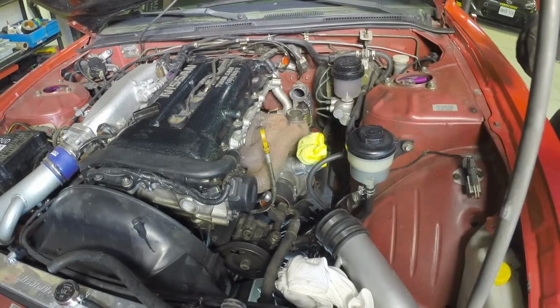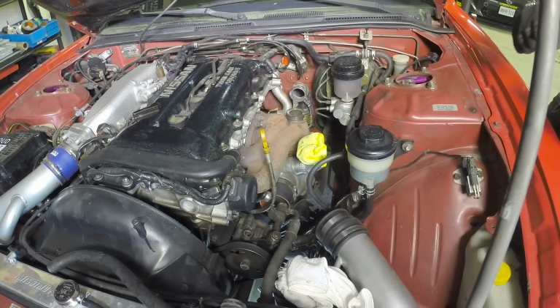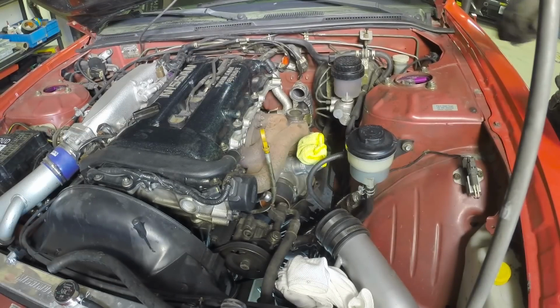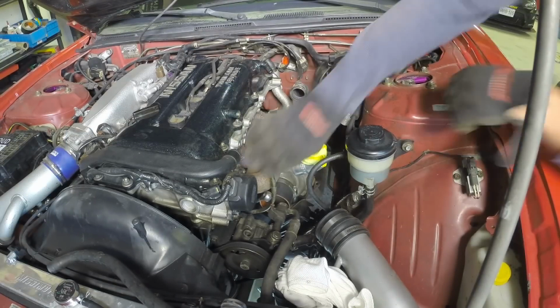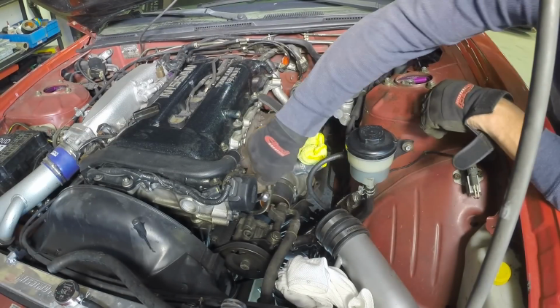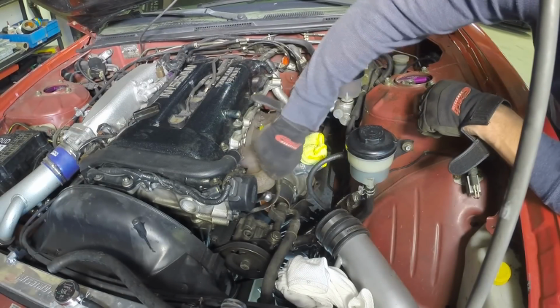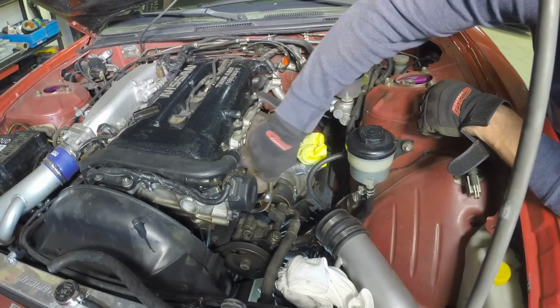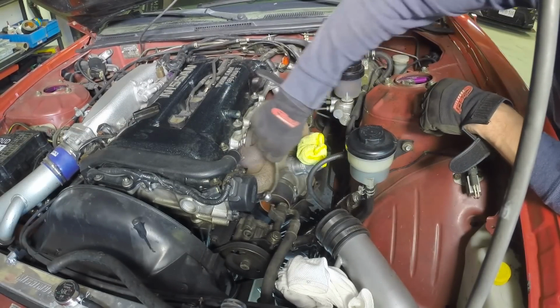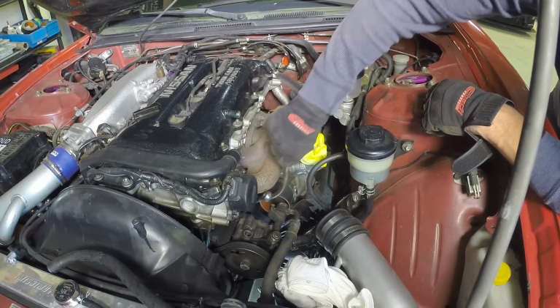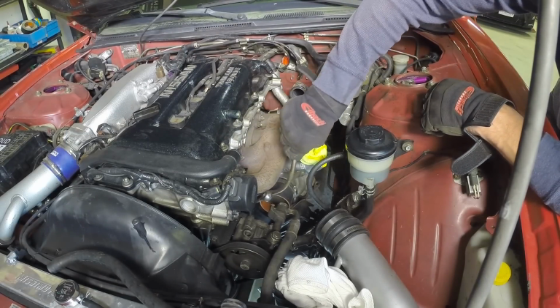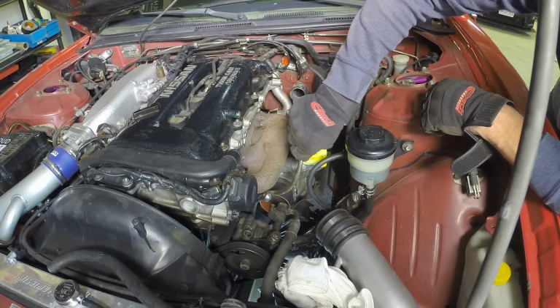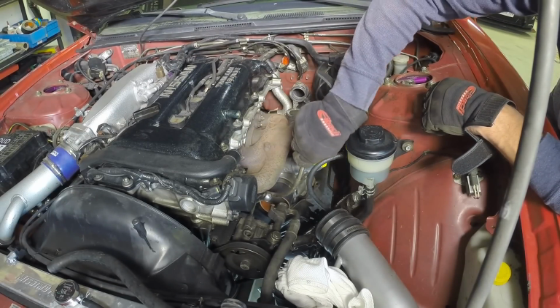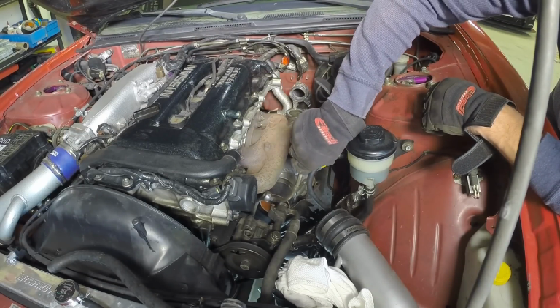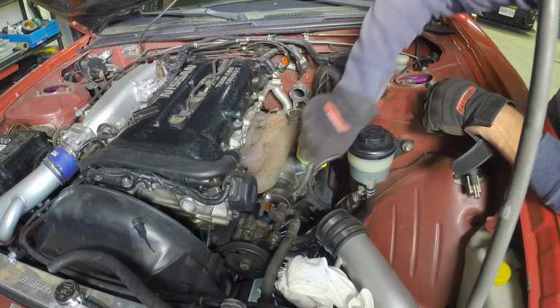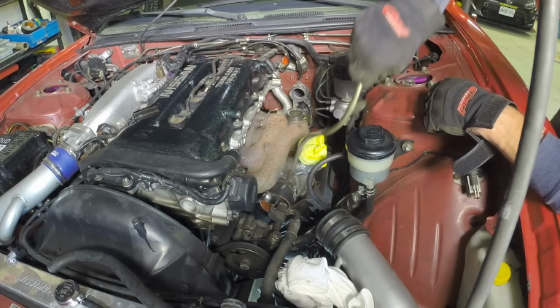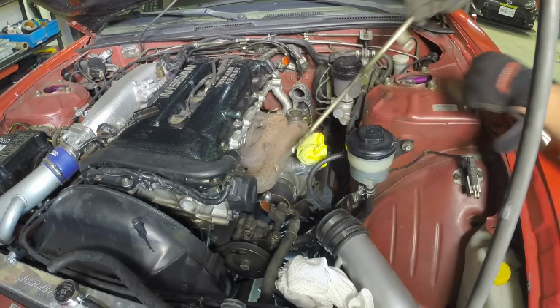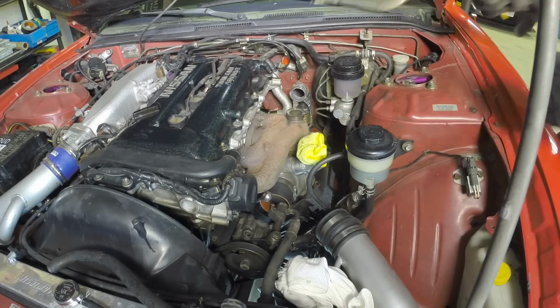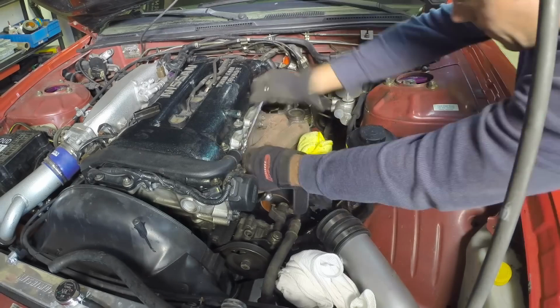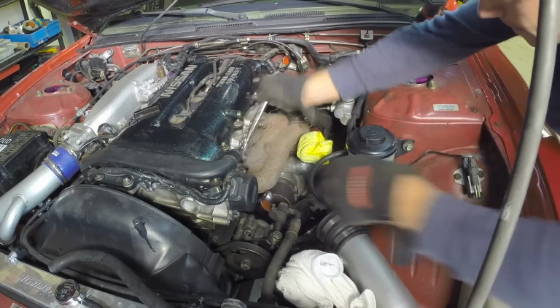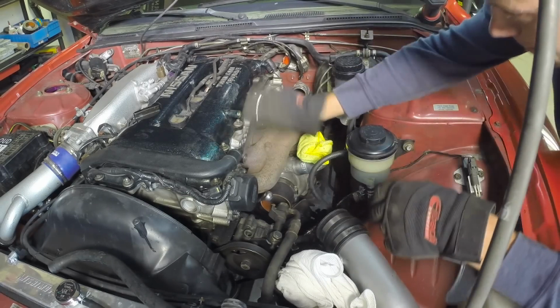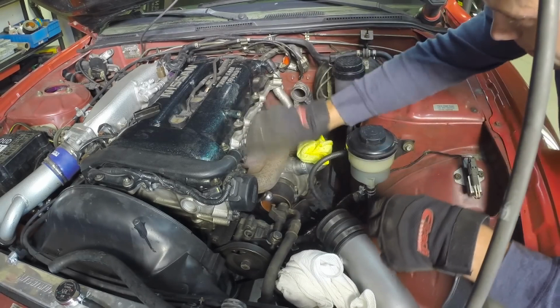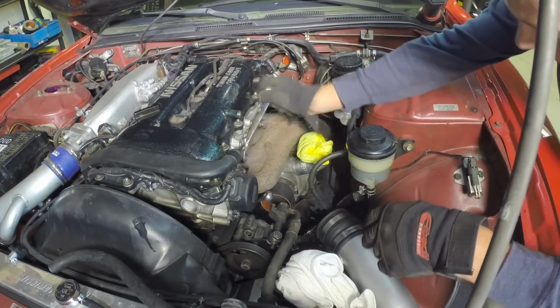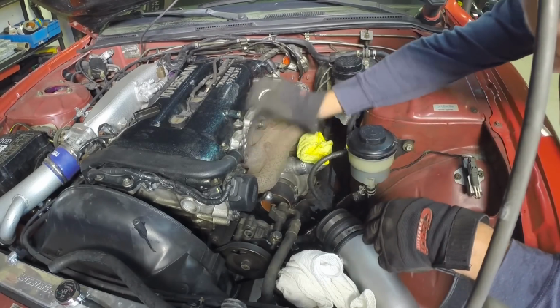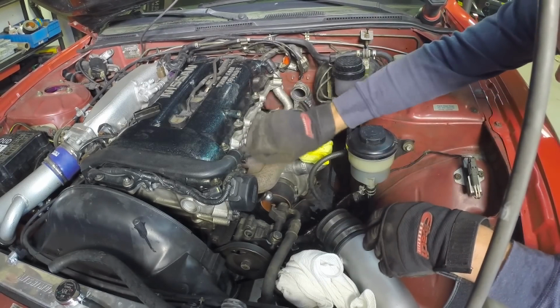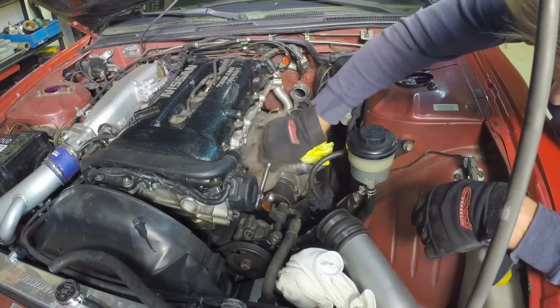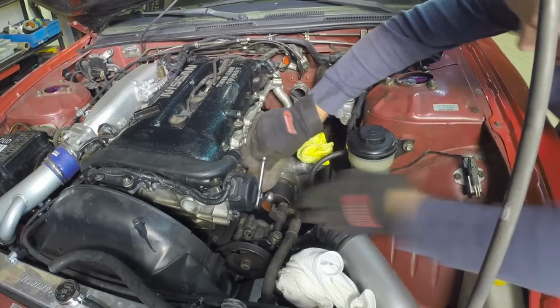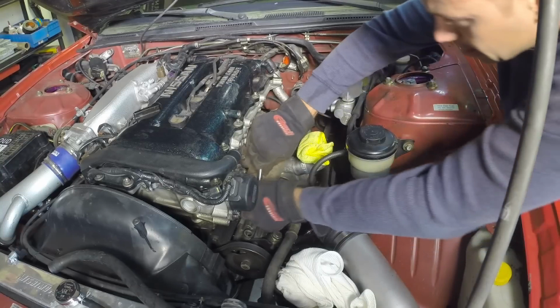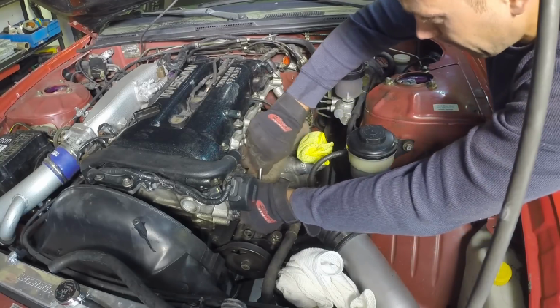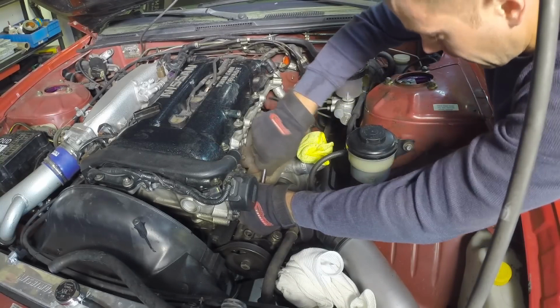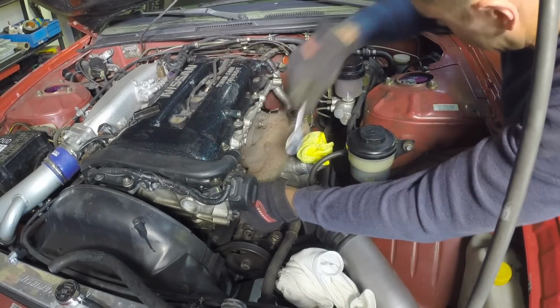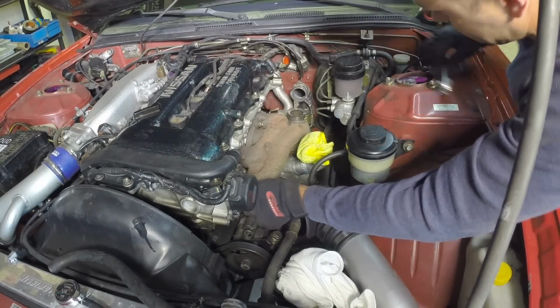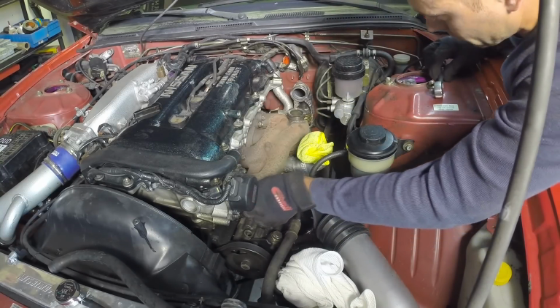Removing the dipstick is optional, but basically the more stuff you get rid of around the turbo area, the easier it's going to be to extract from the engine bay. Before I jump underneath, I usually unbolt the exhaust manifold from the head. This job is really made easy with some ratcheting wrenches.